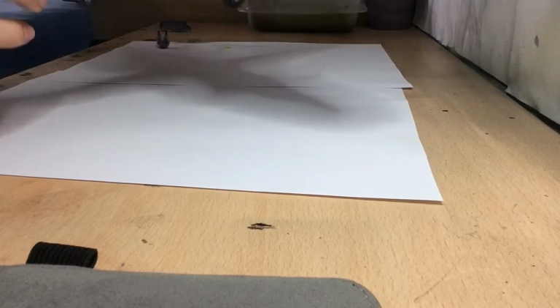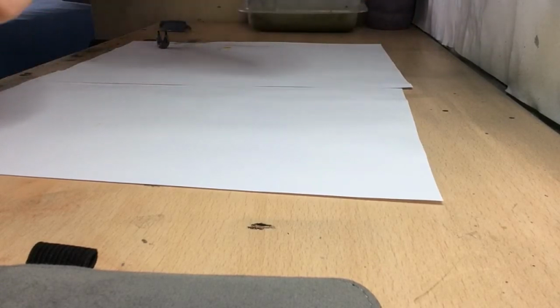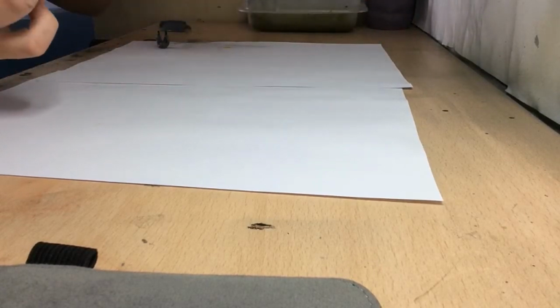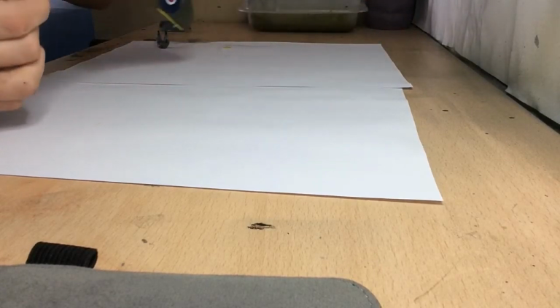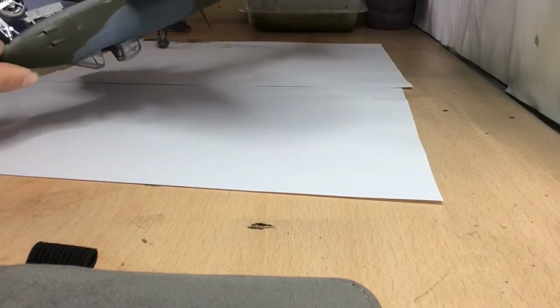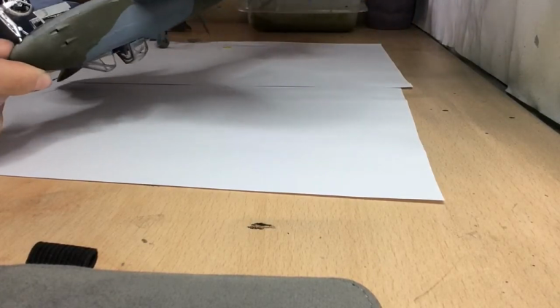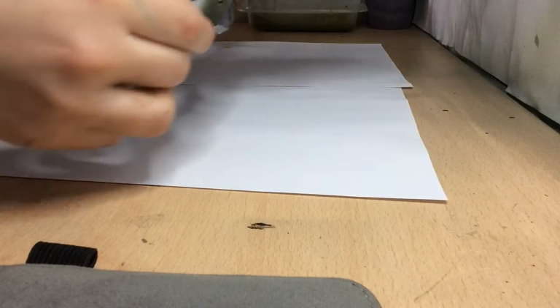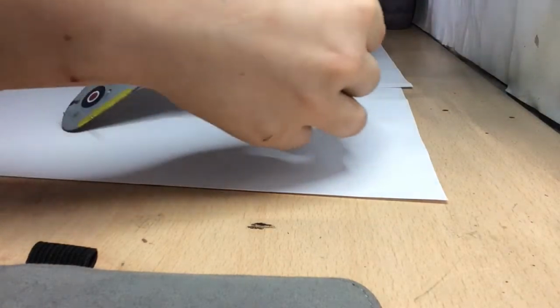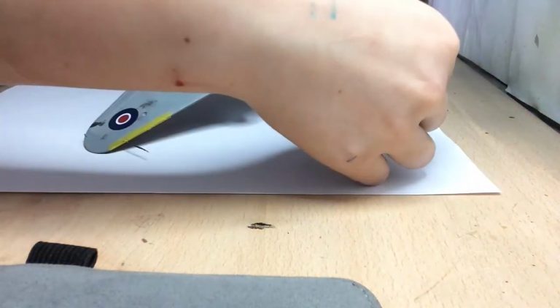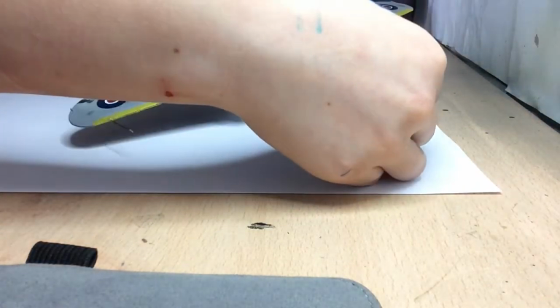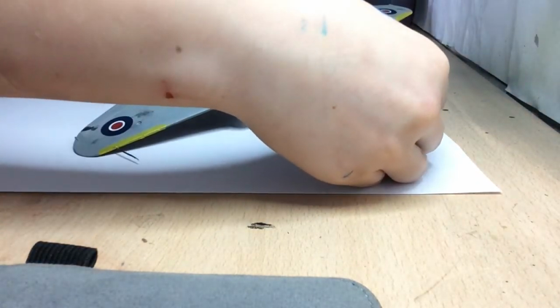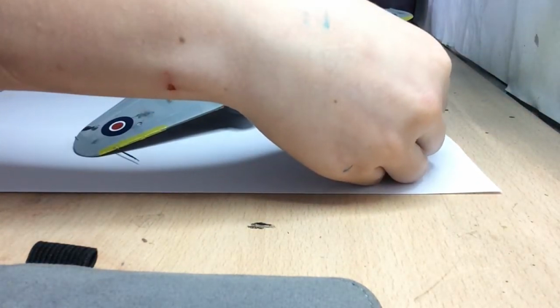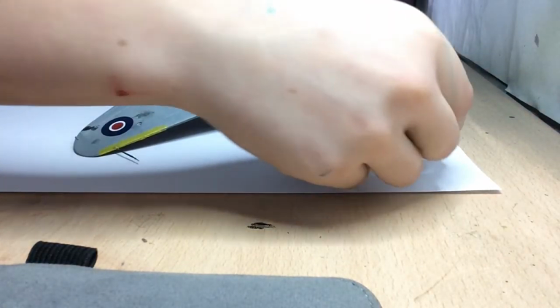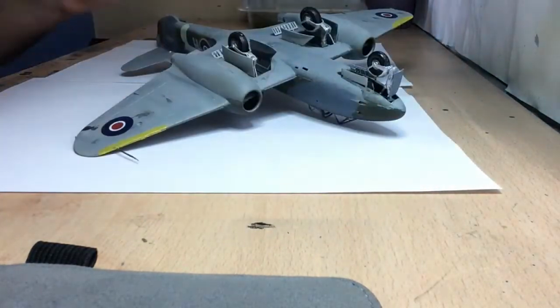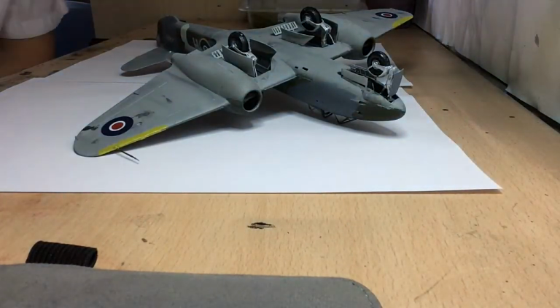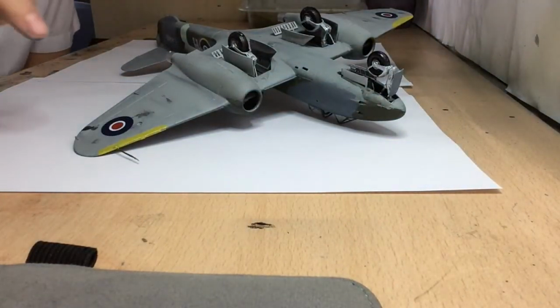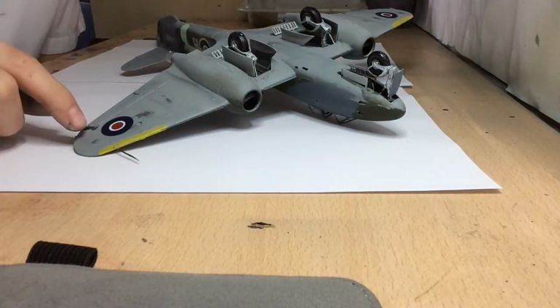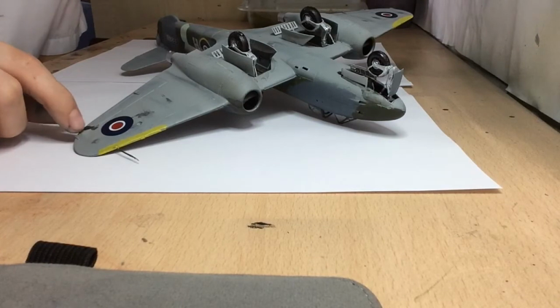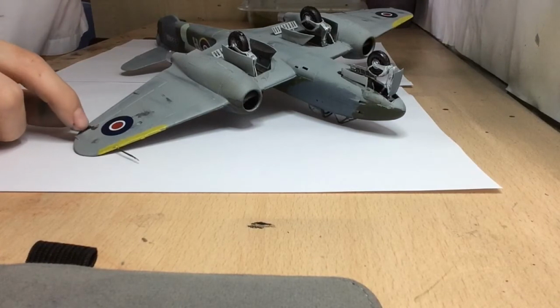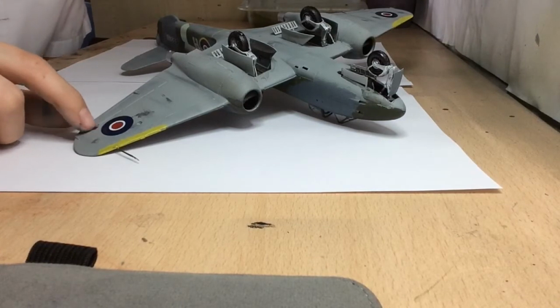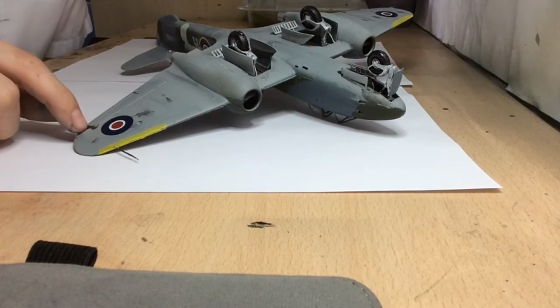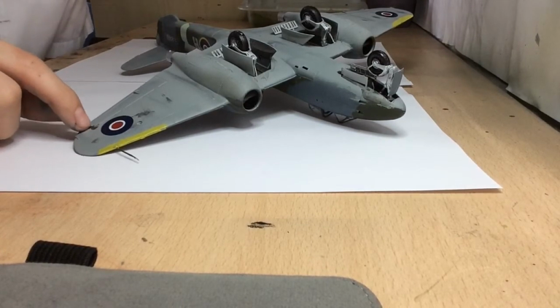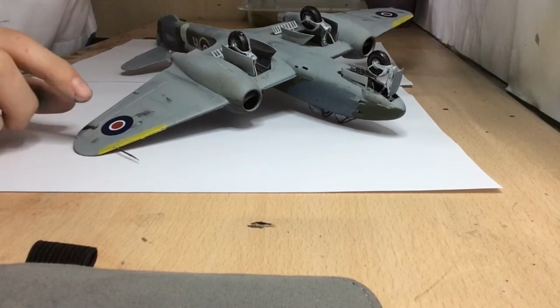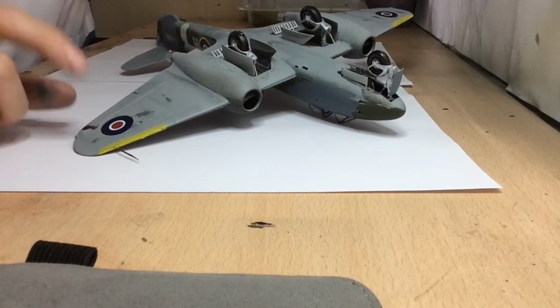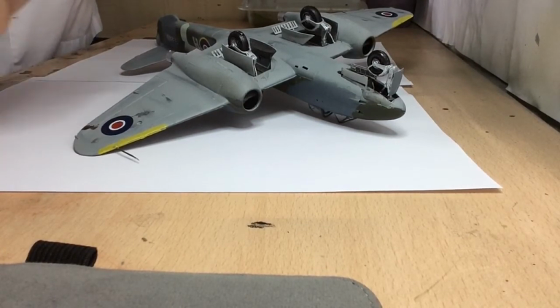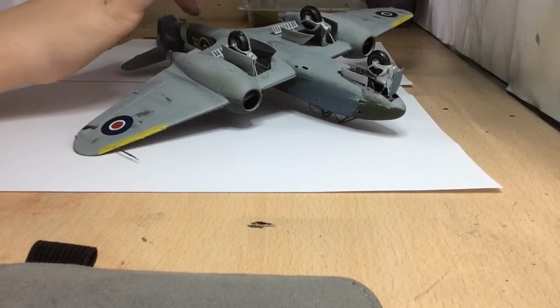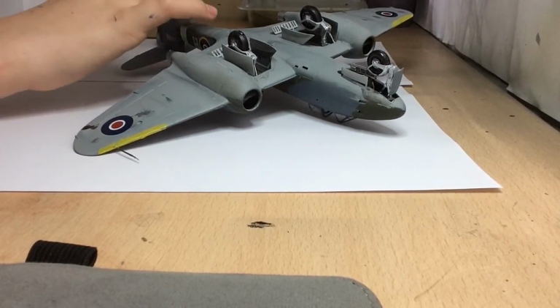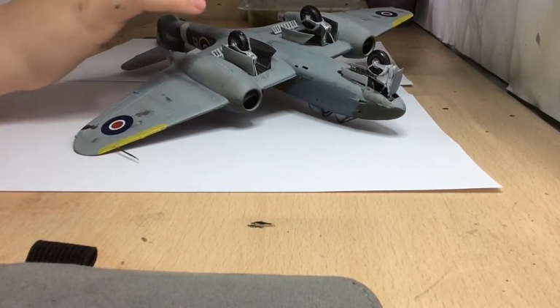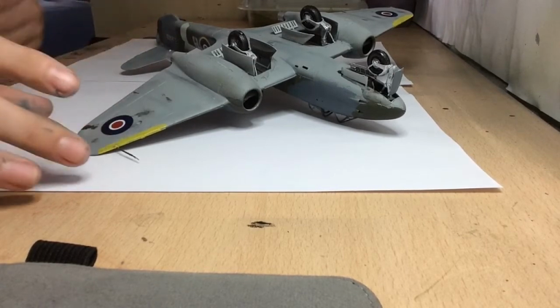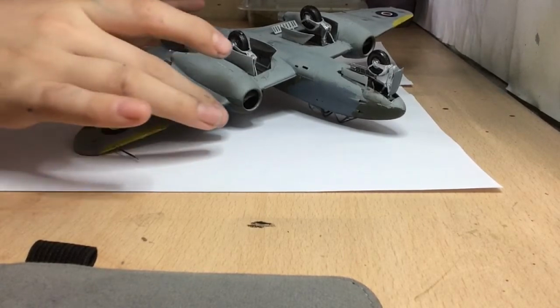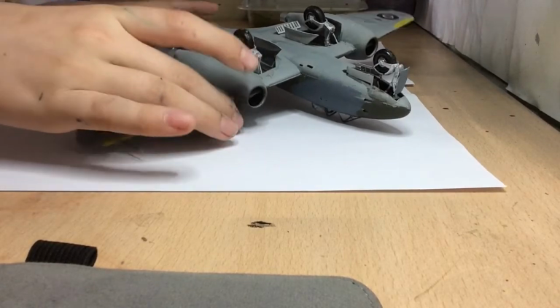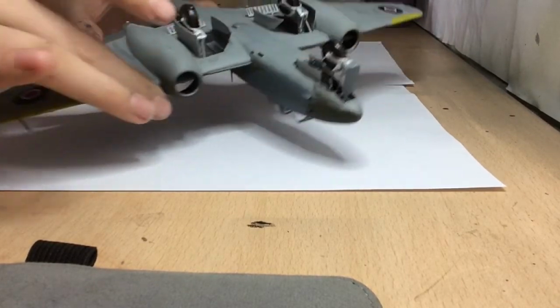I can put it upside down without catching the aerial. The pre-shading turned out really nice - you can see it clearly from this angle.